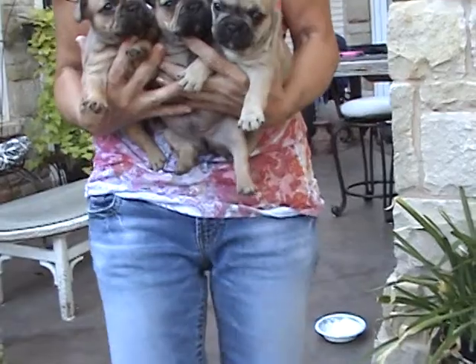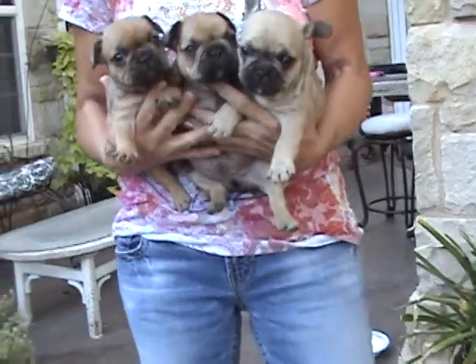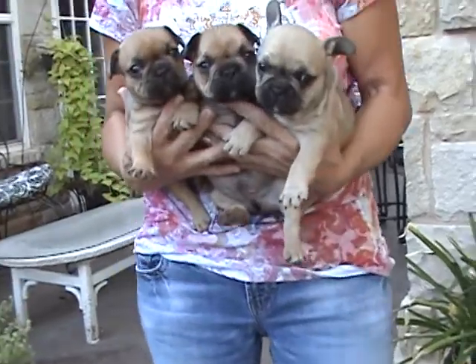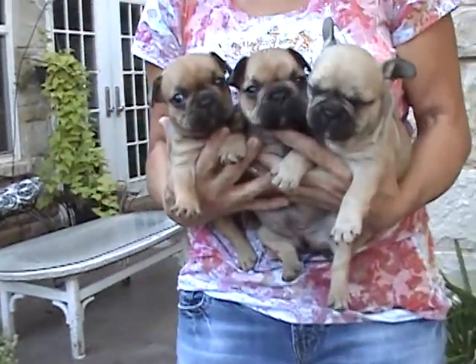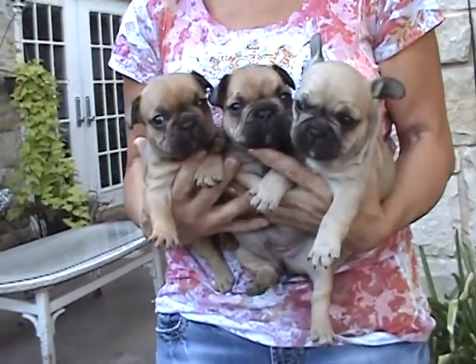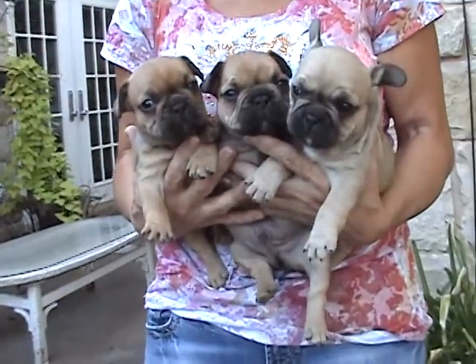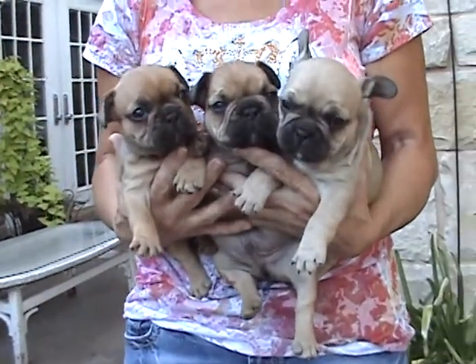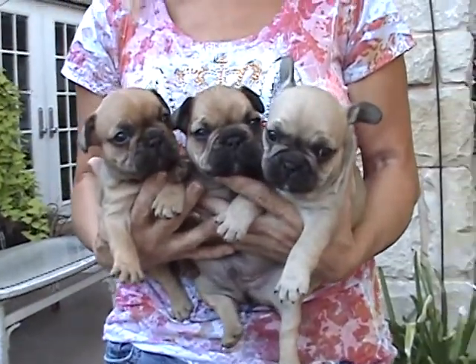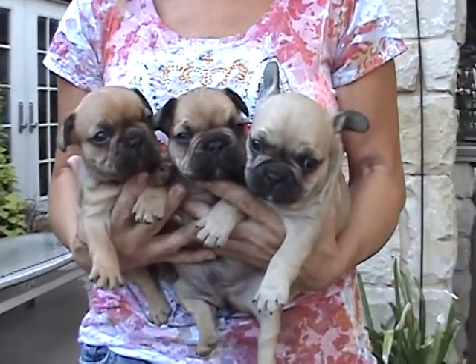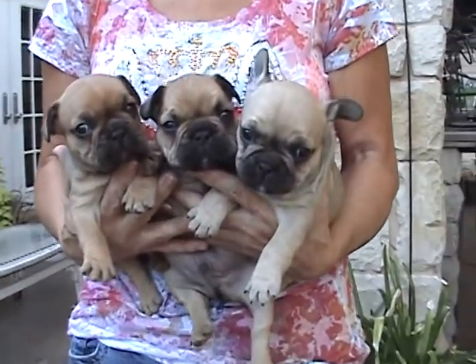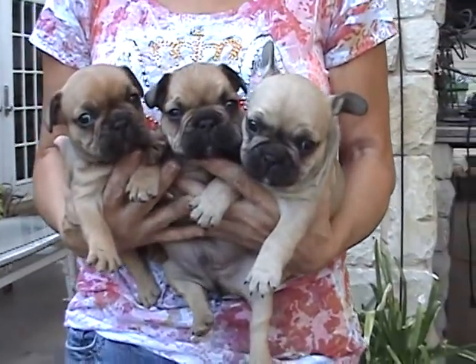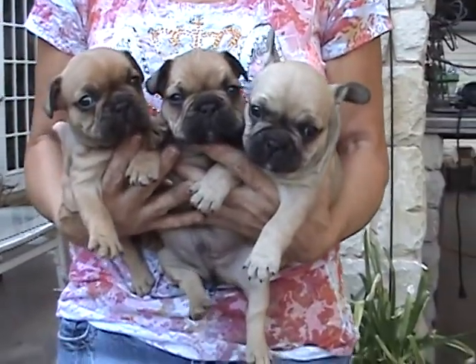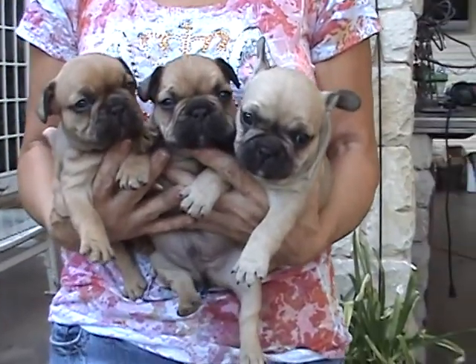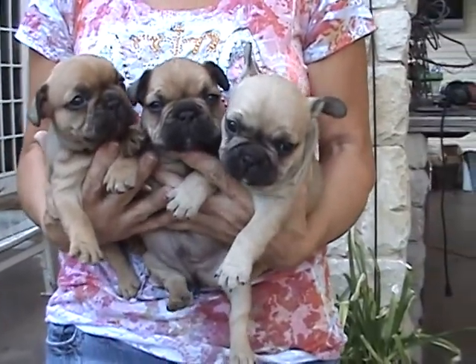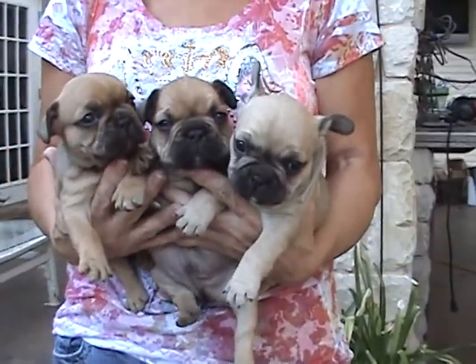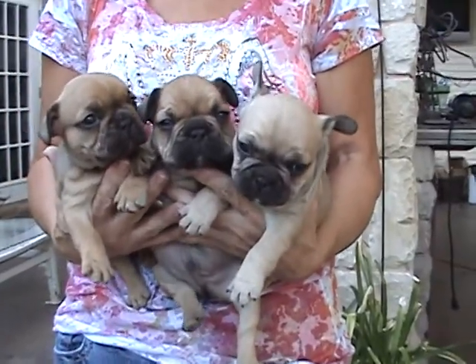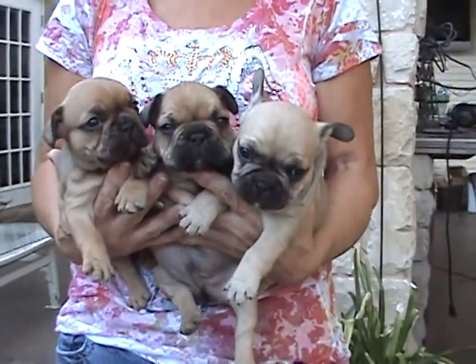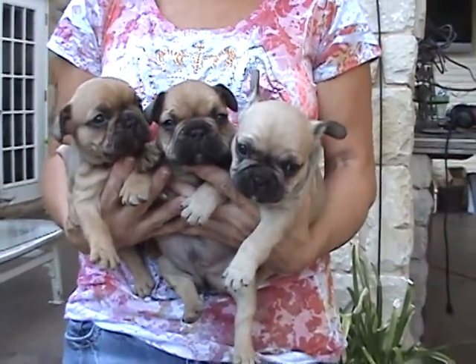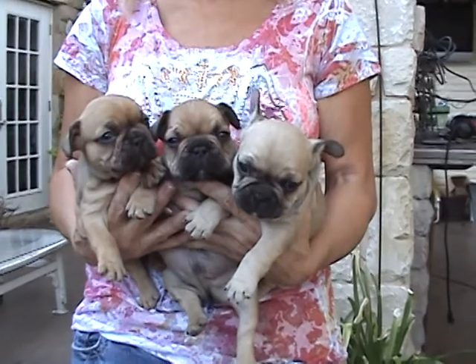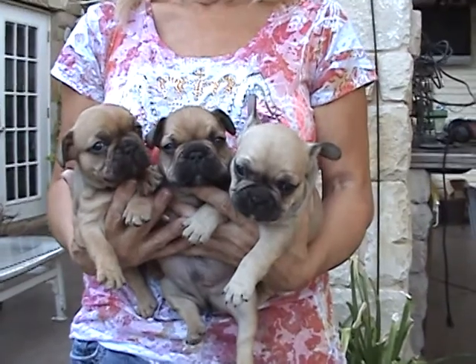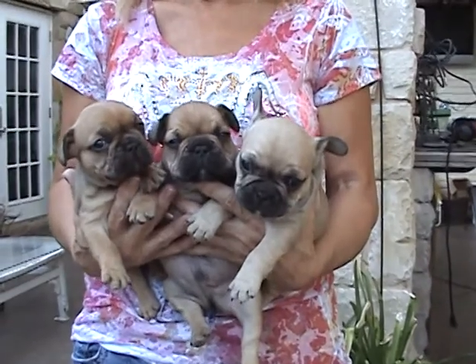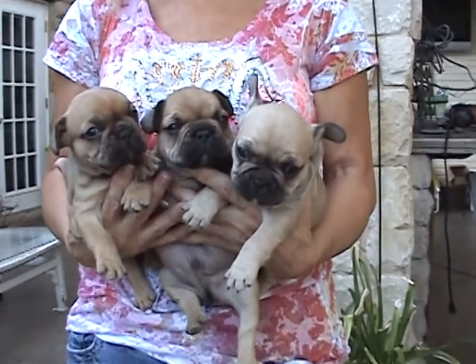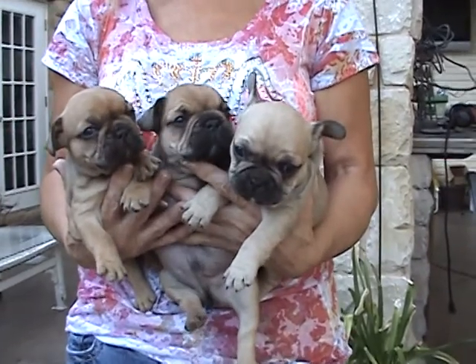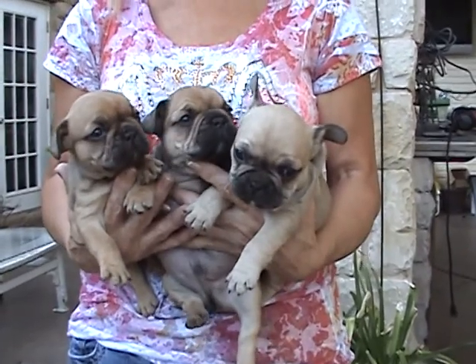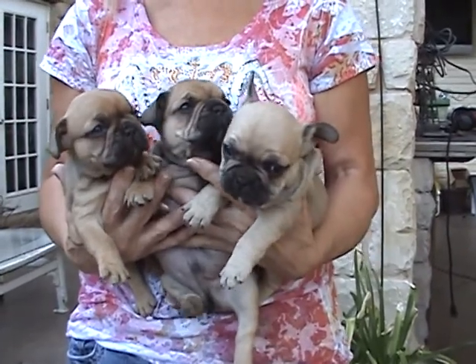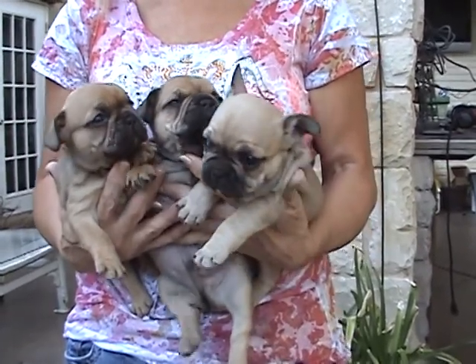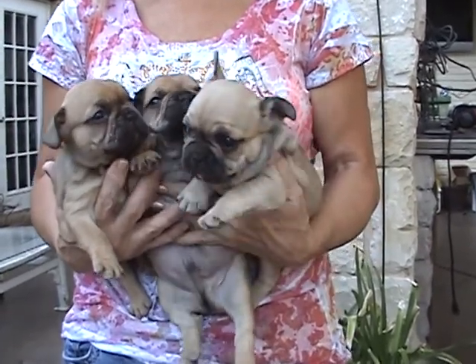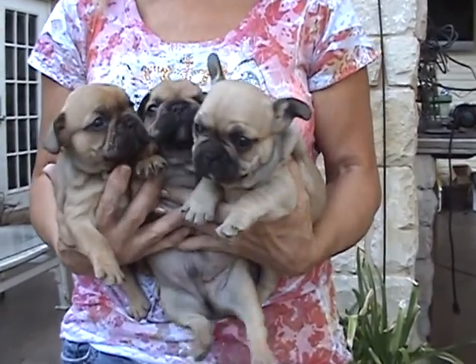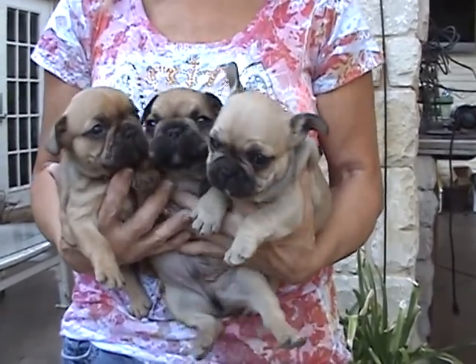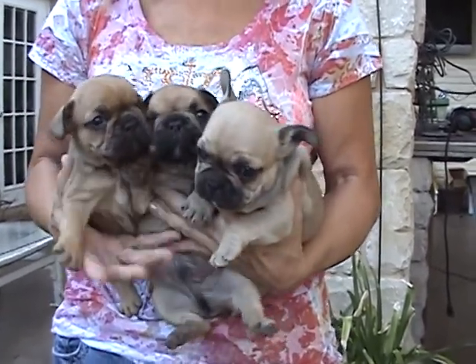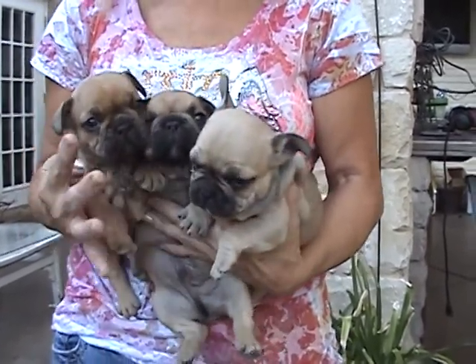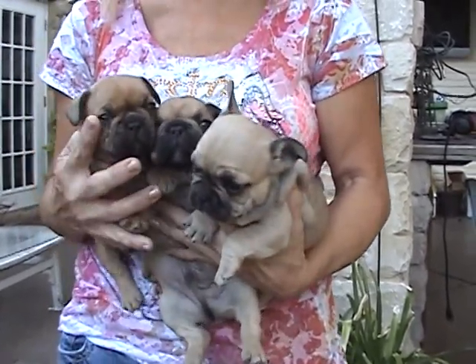So here we are, October the 3rd. These are Kiera's puppies — they were born September the 2nd, so they are right now four weeks old.